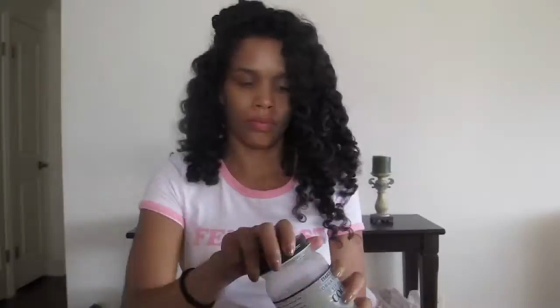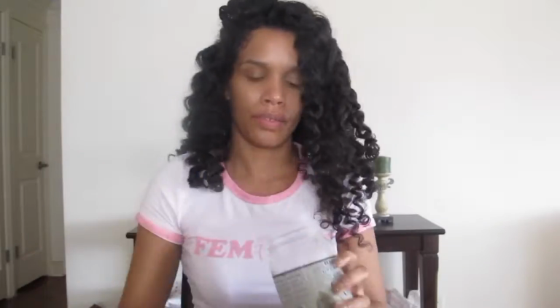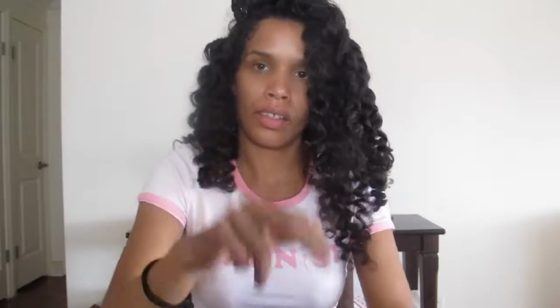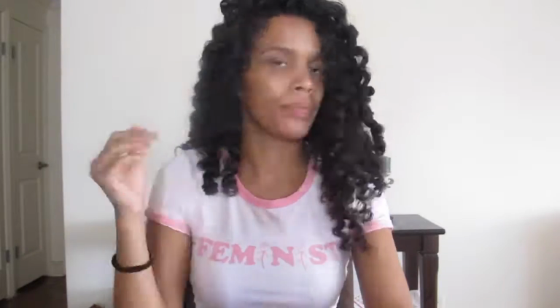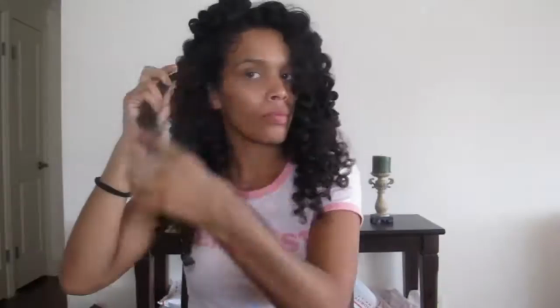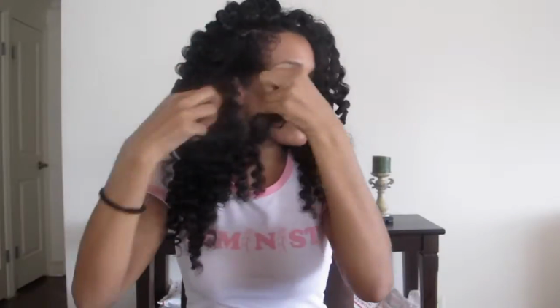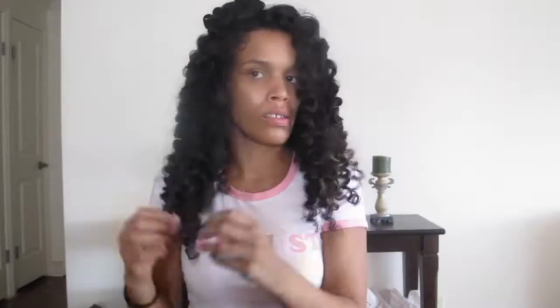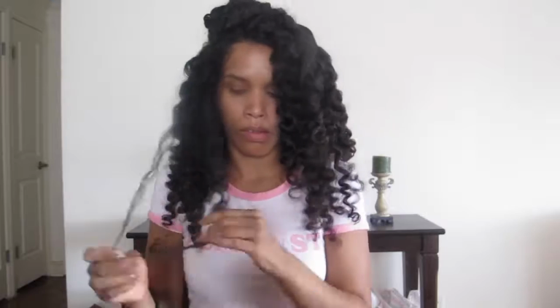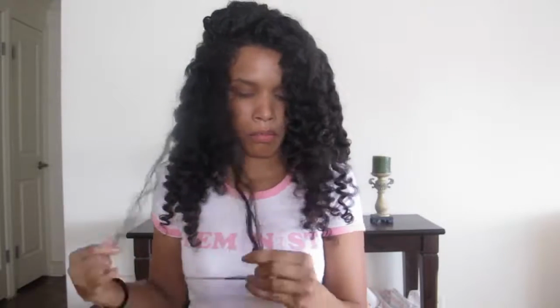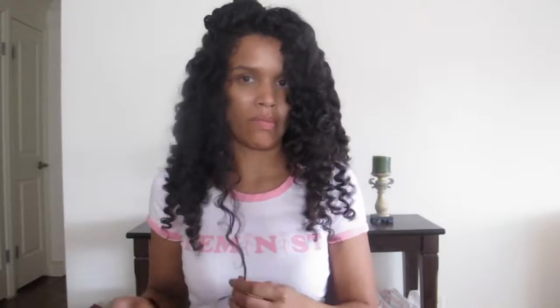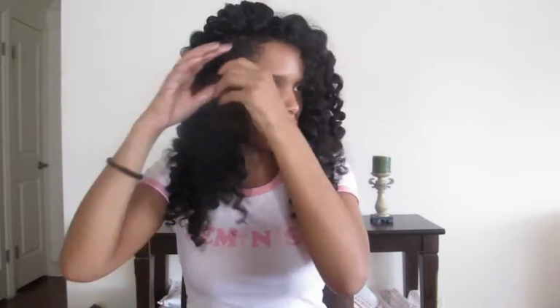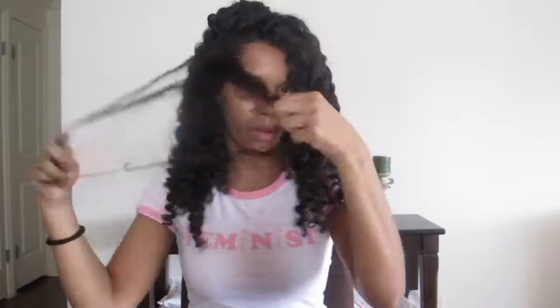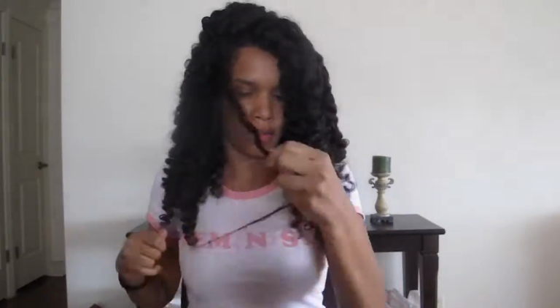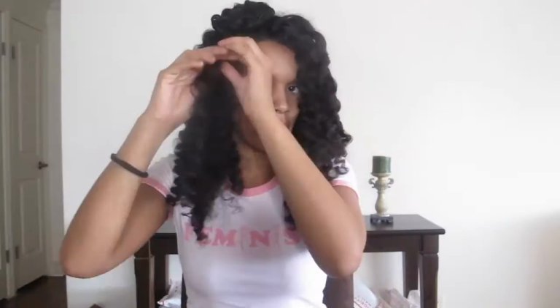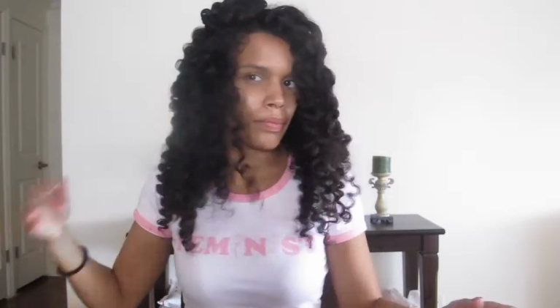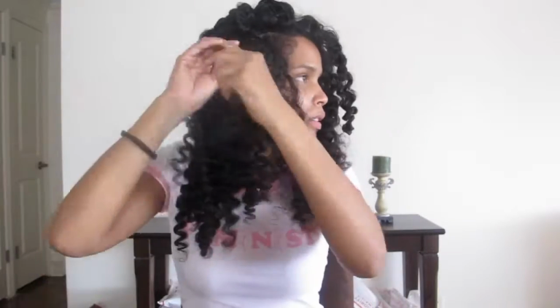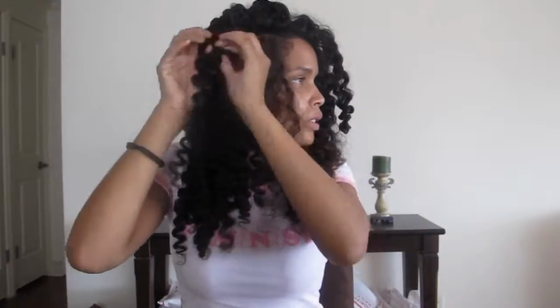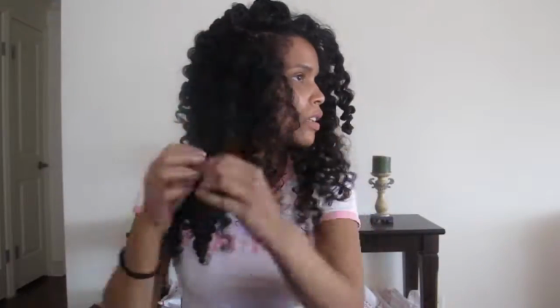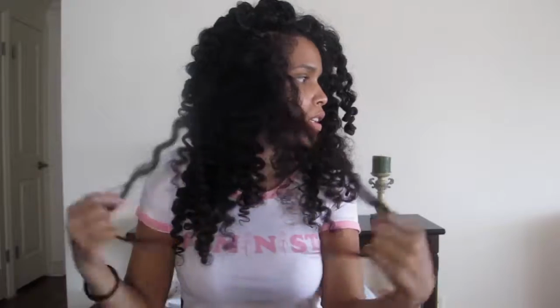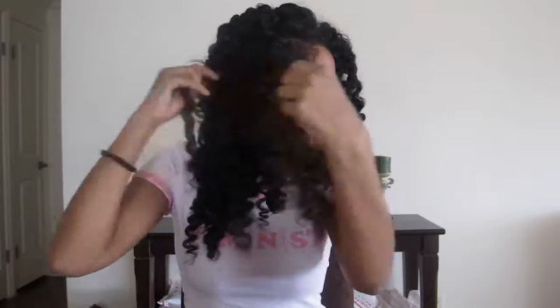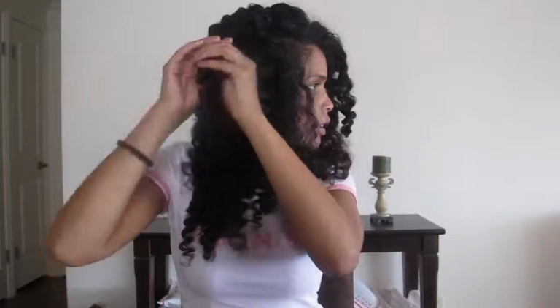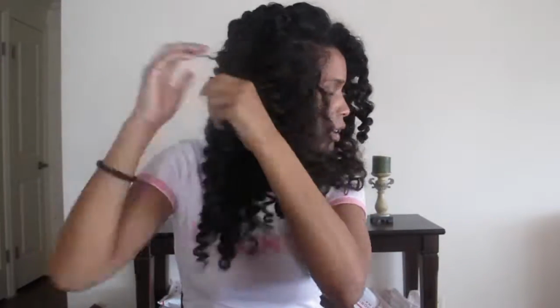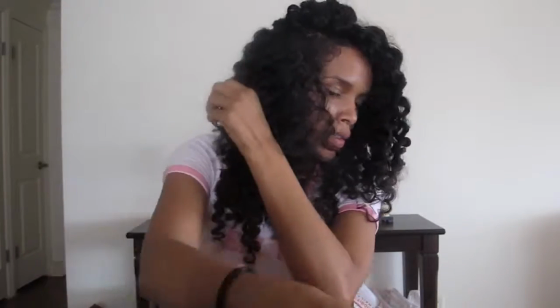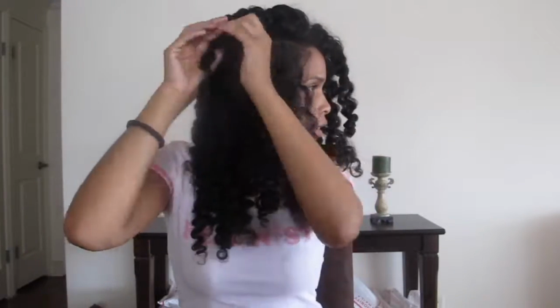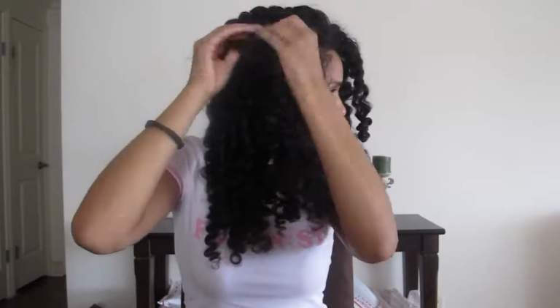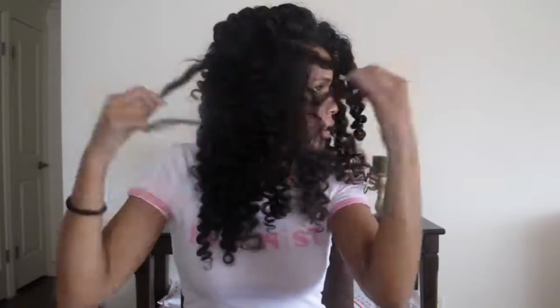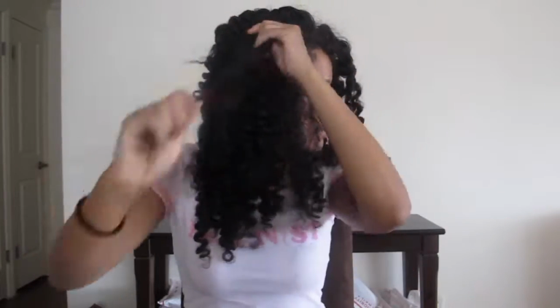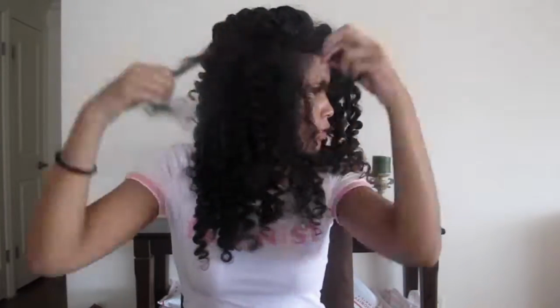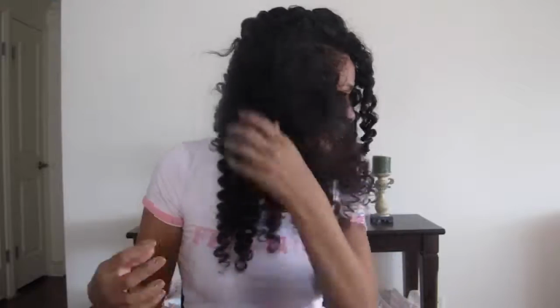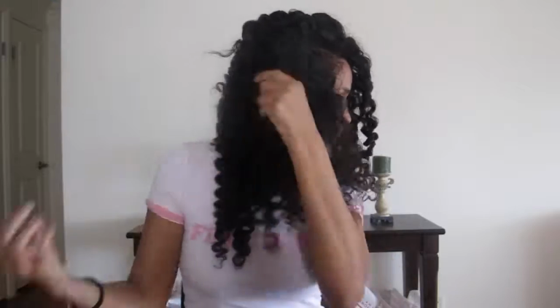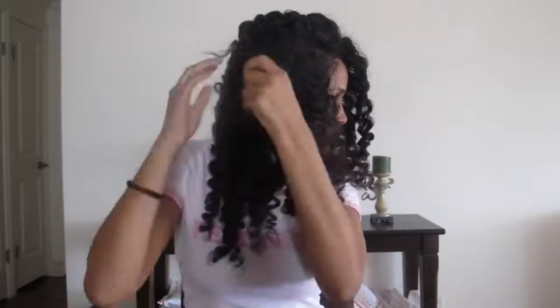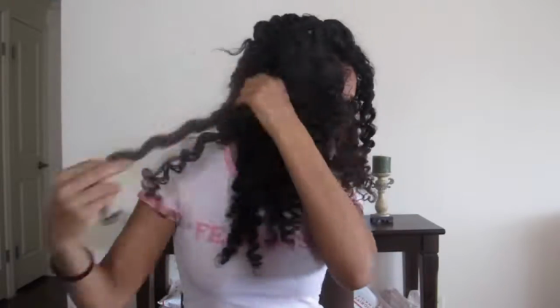Now I'm using organic coconut oil from Trader Joe's so I can begin to start separating the curls. I try to separate them as natural as possible to avoid what is happening here and to also avoid as much frizz as possible.